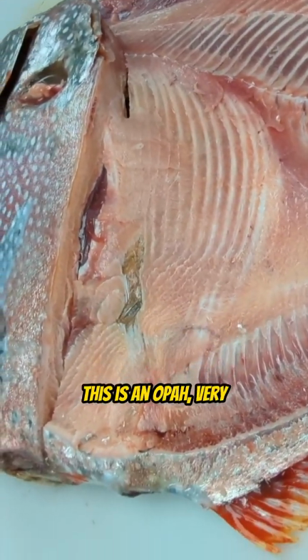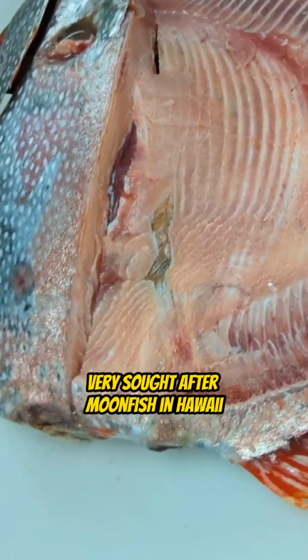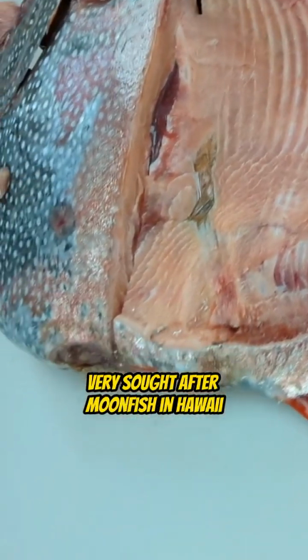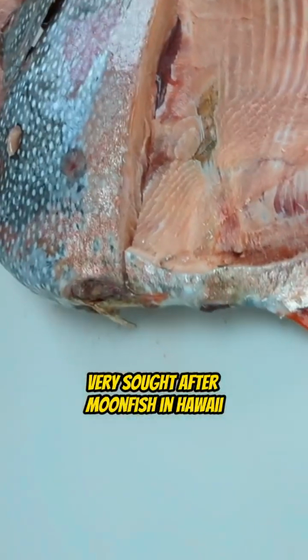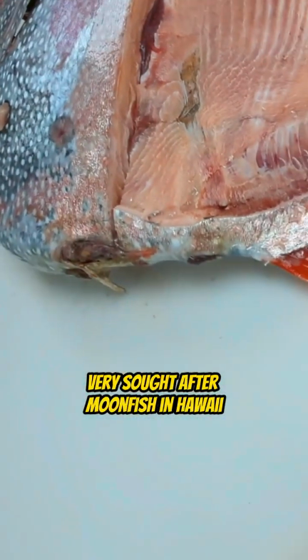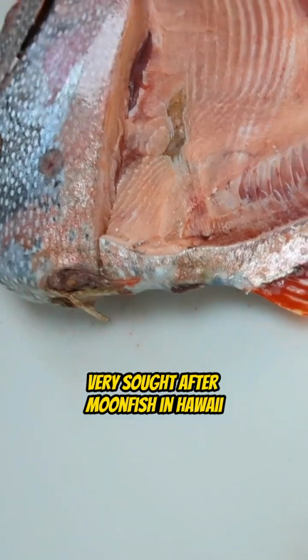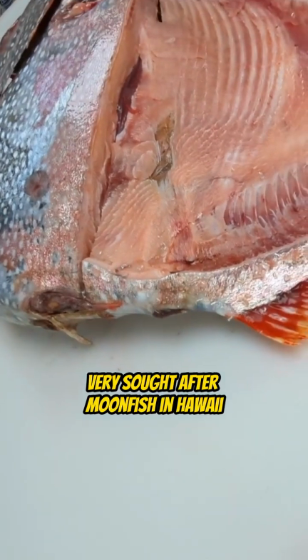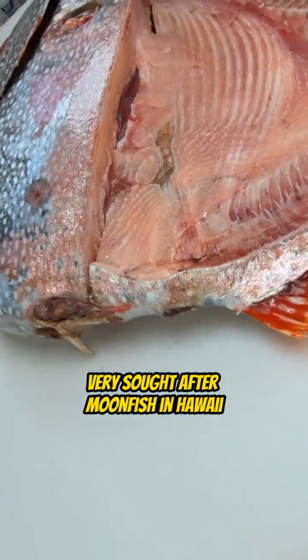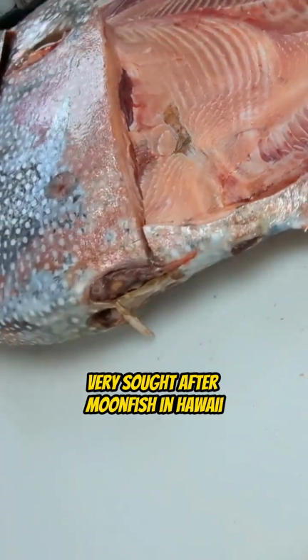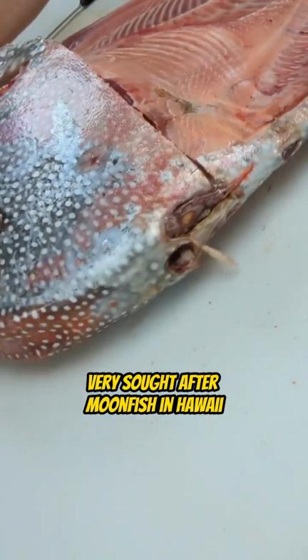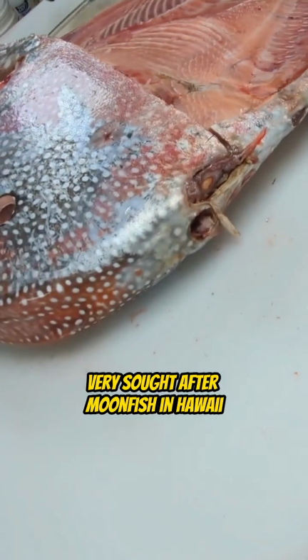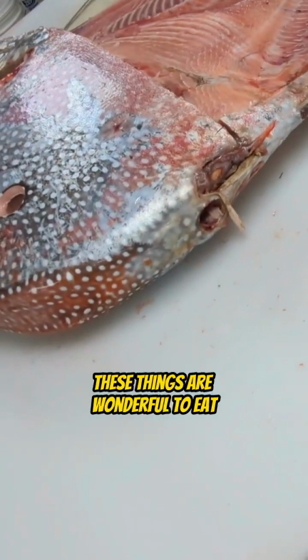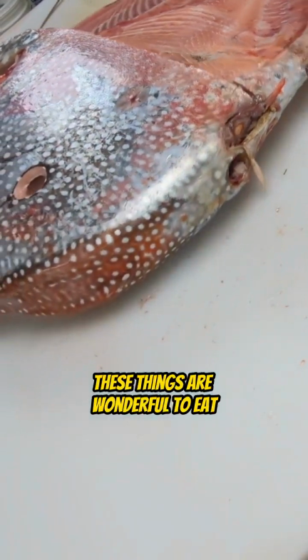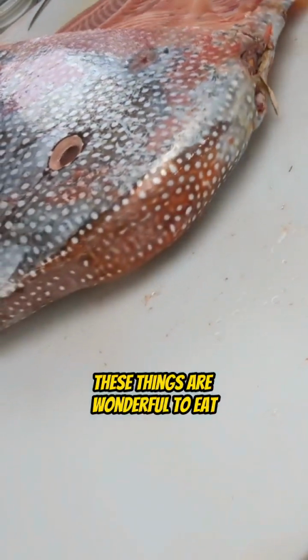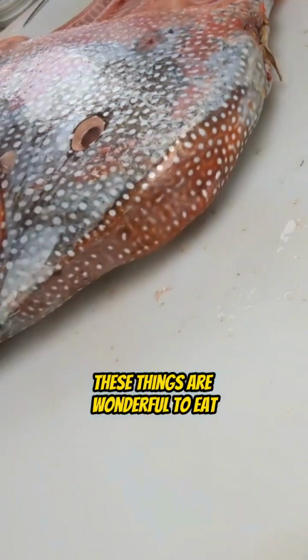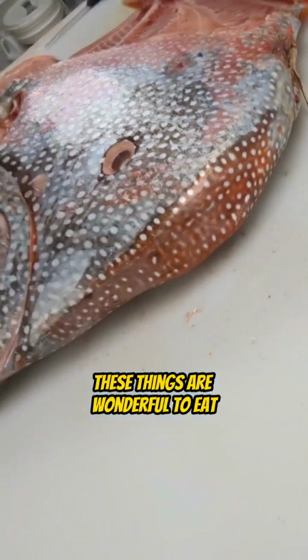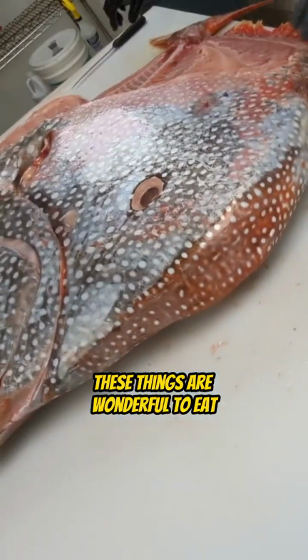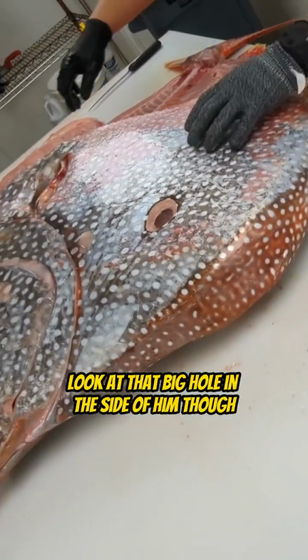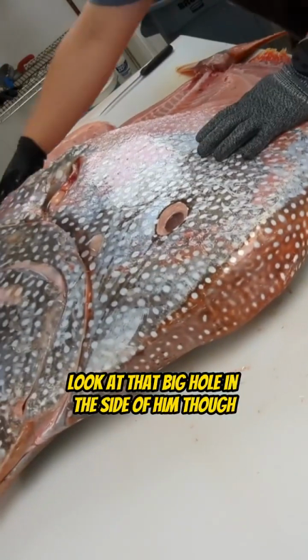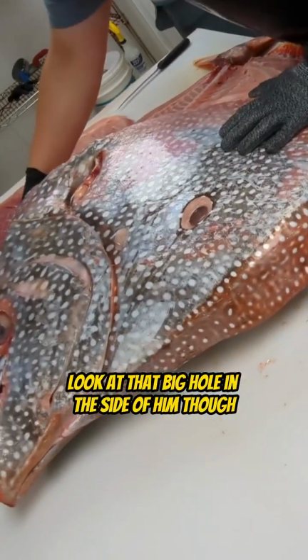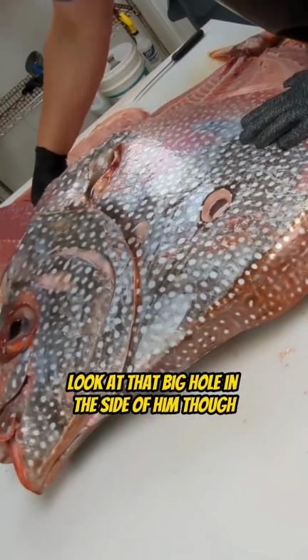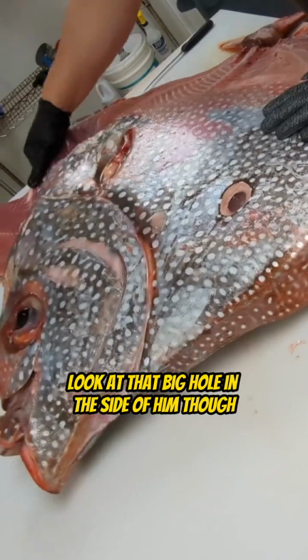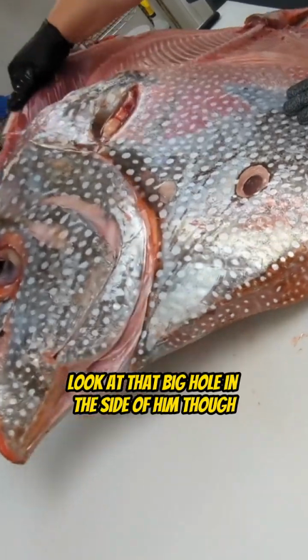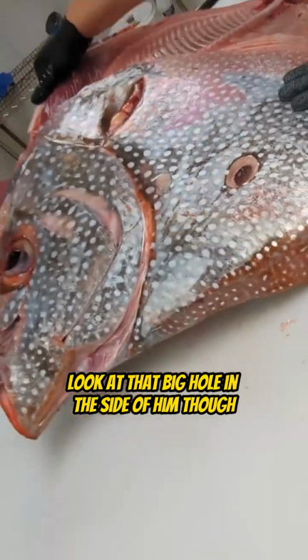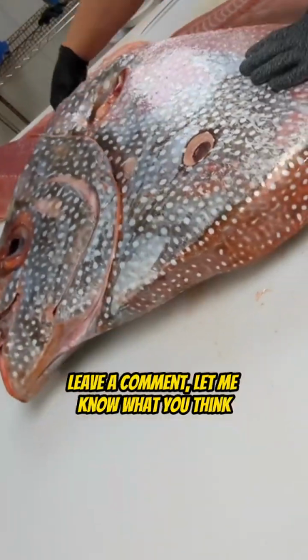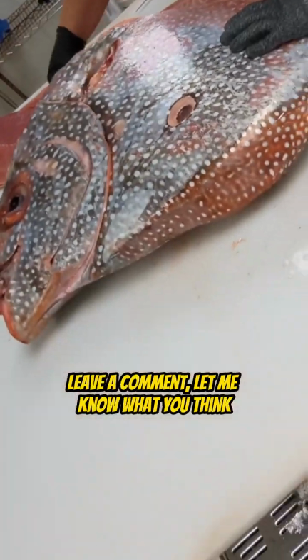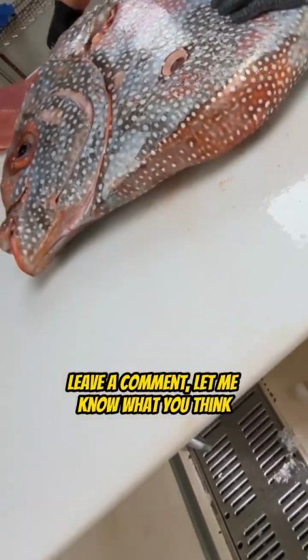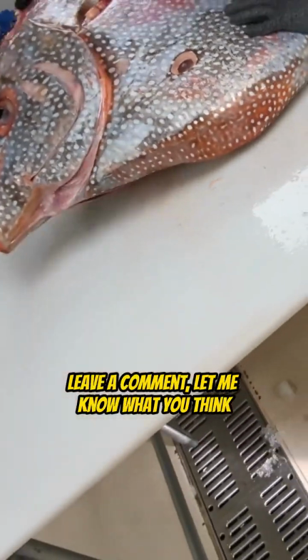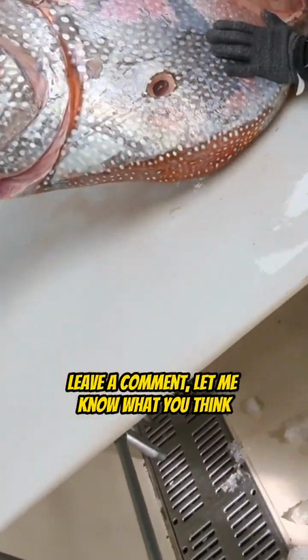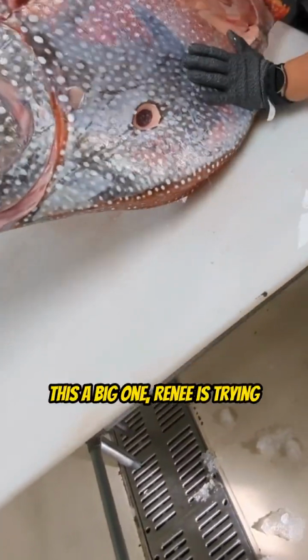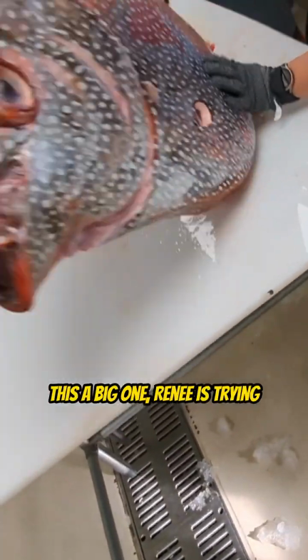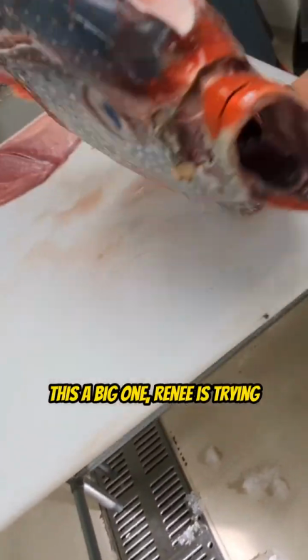Very, very sought after. Moonfish in Hawaii — these things are wonderful to eat. Look at that big hole in the side of them though. Leave a comment, let me know what you think. This is a big one.